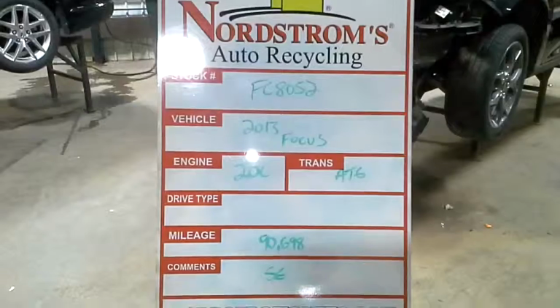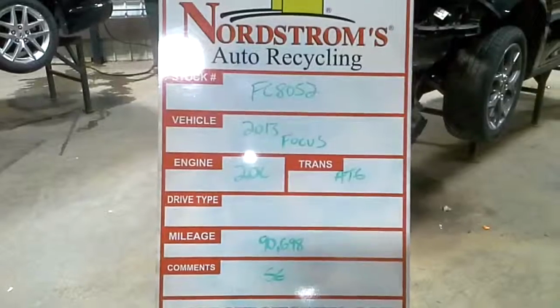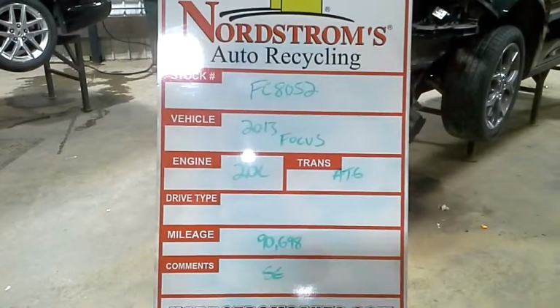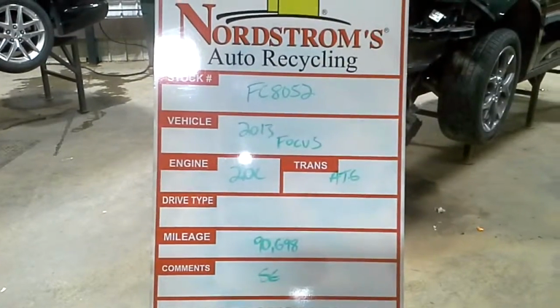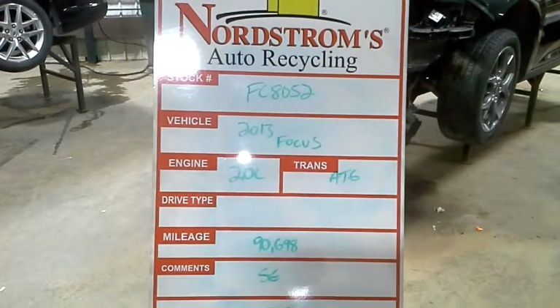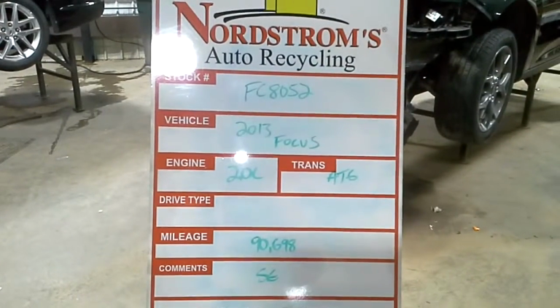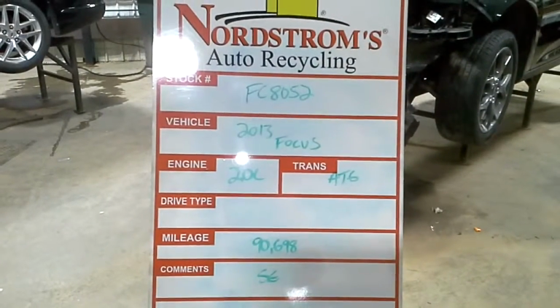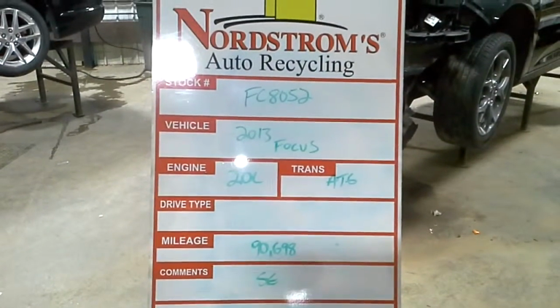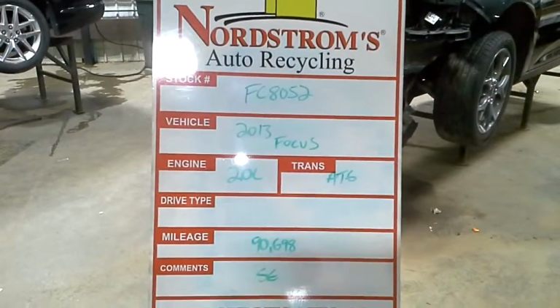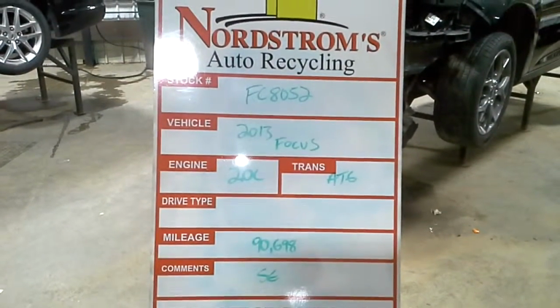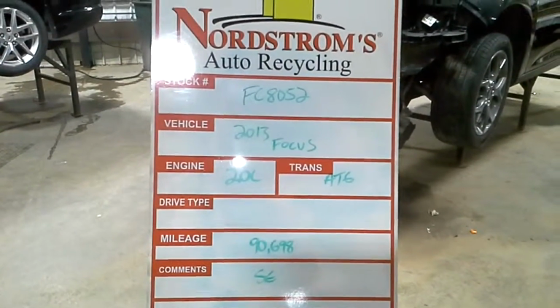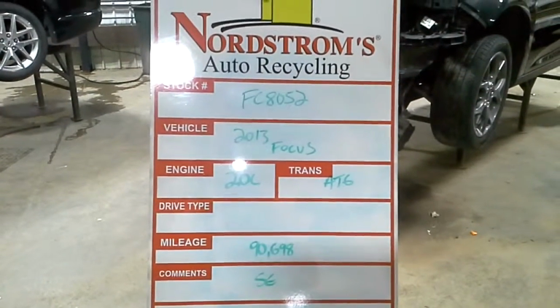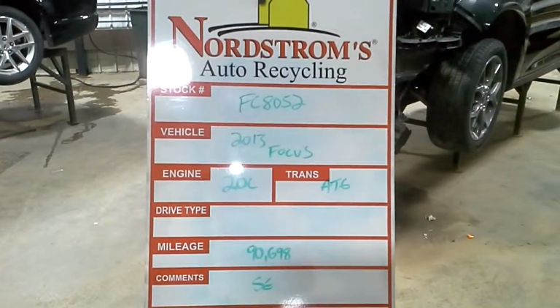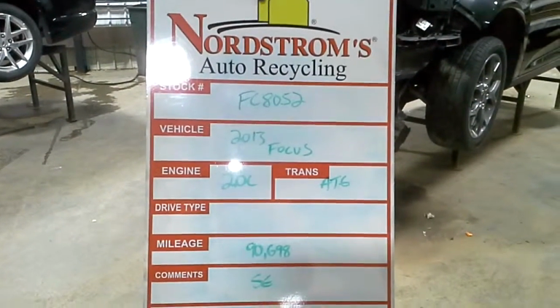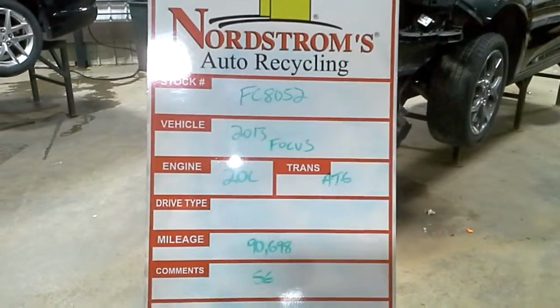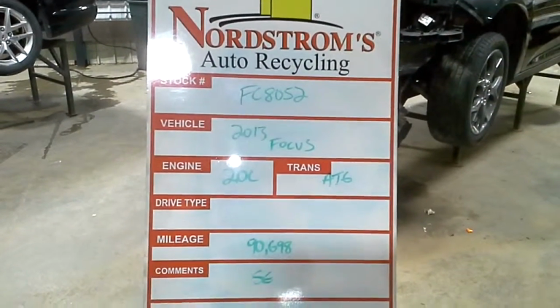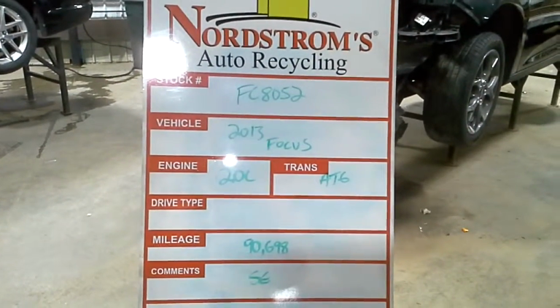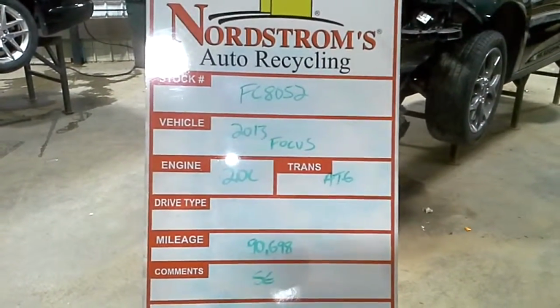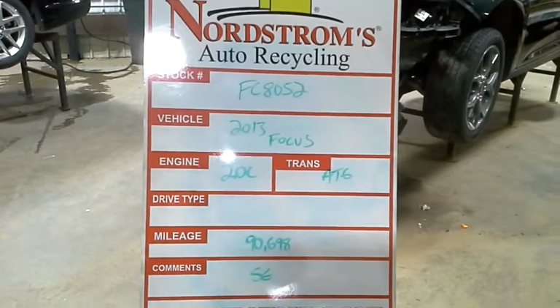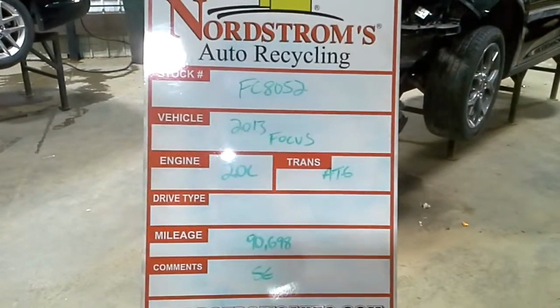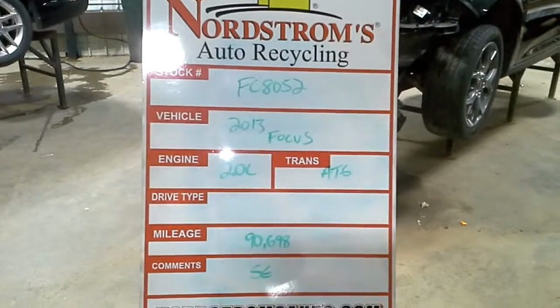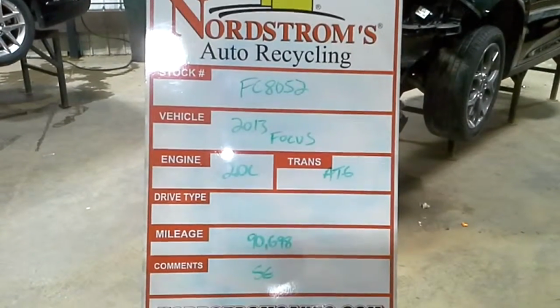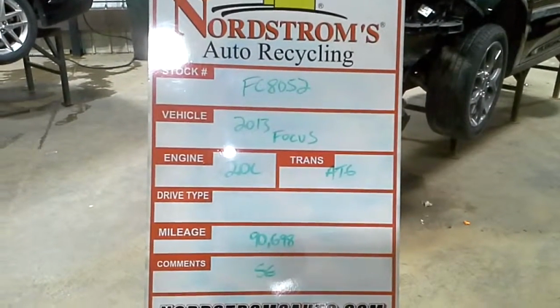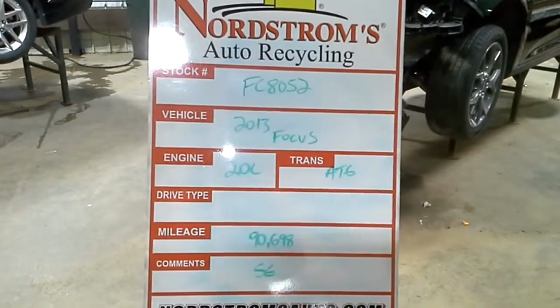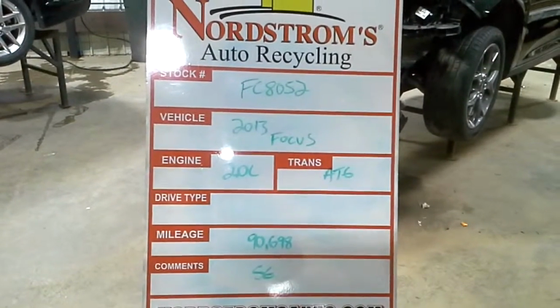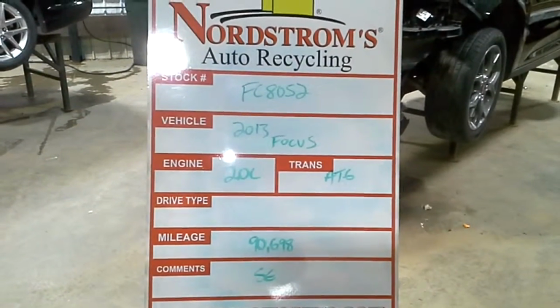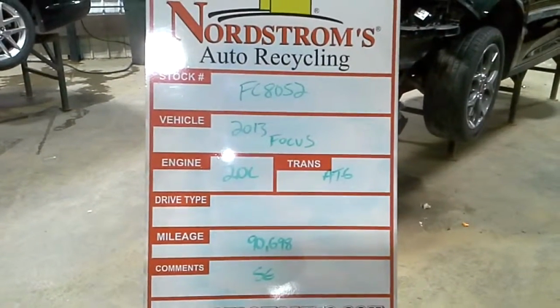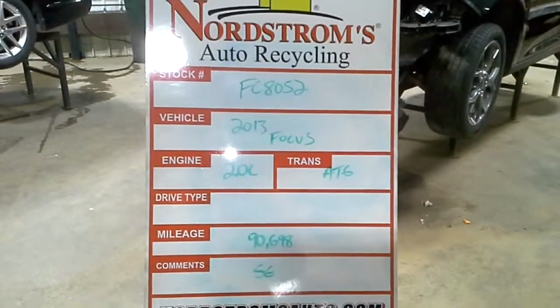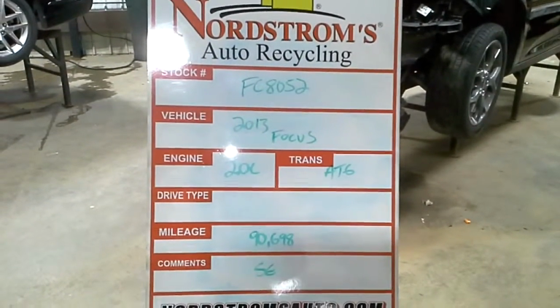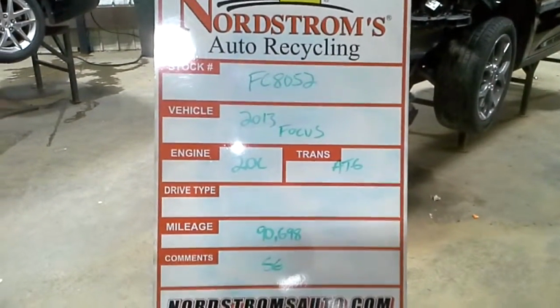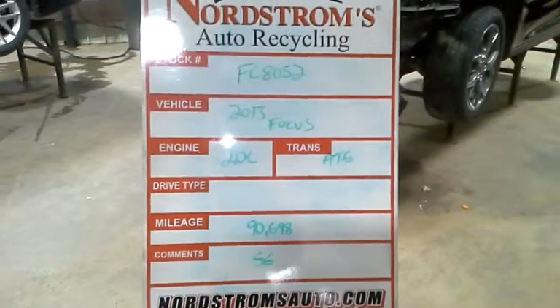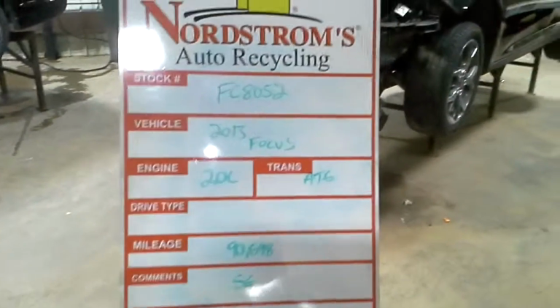Stock number FC8052, 2013 Ford Focus, 2.0 liter, automatic 6 speed, 90,698 miles. It is an SE.